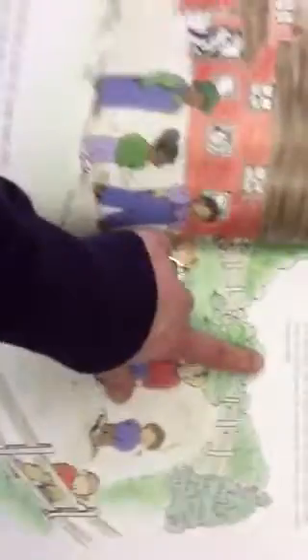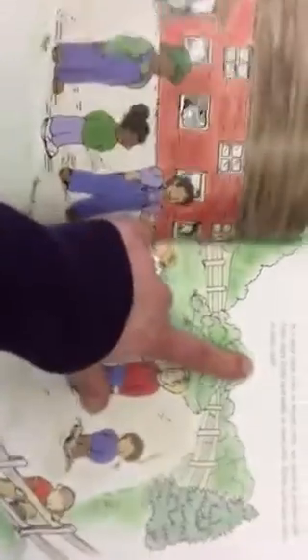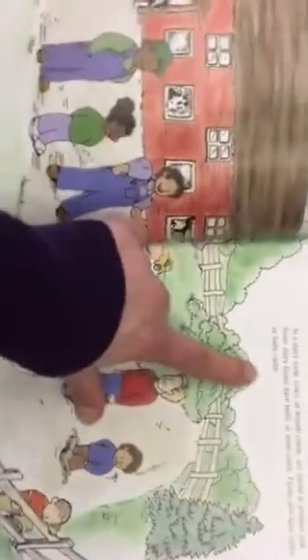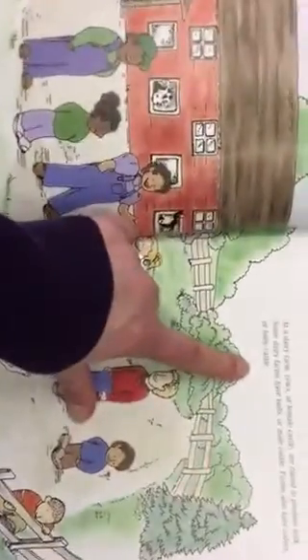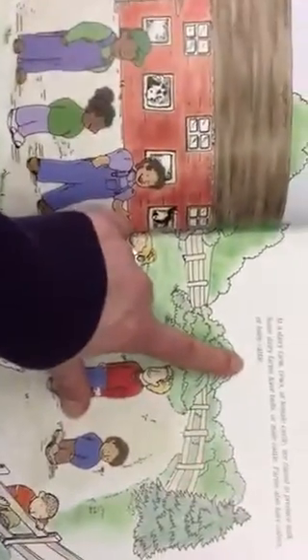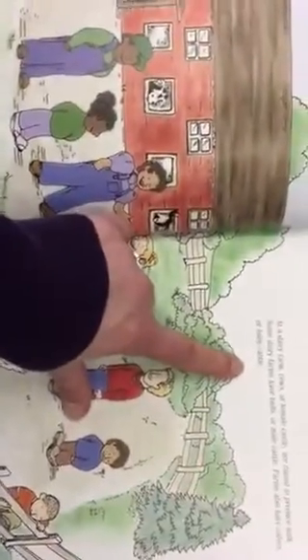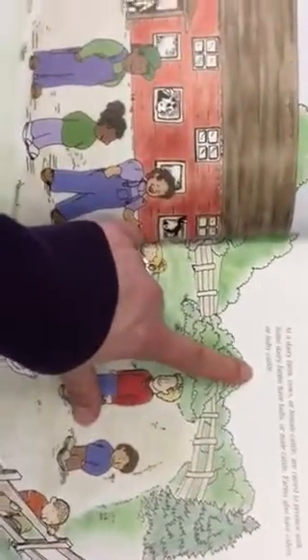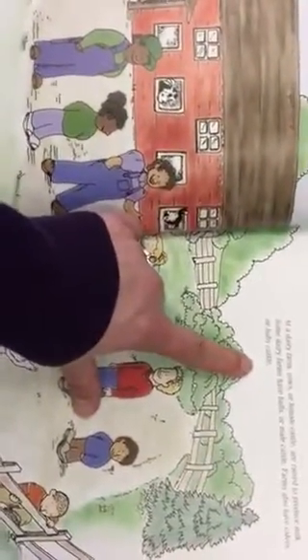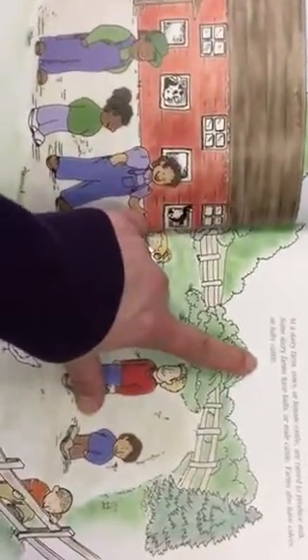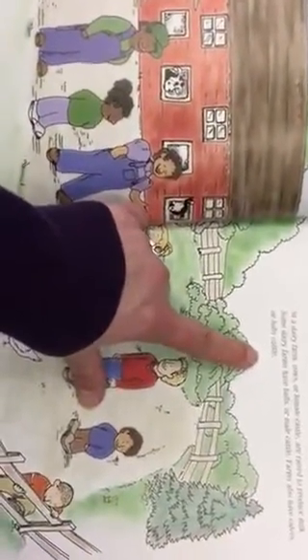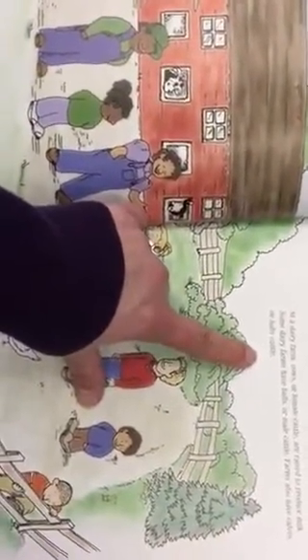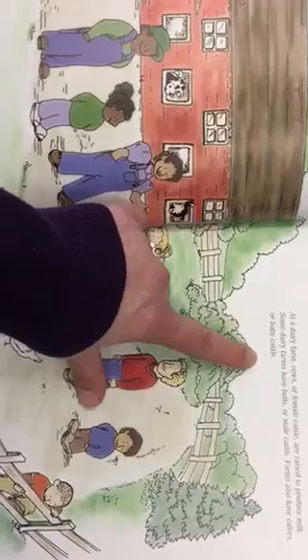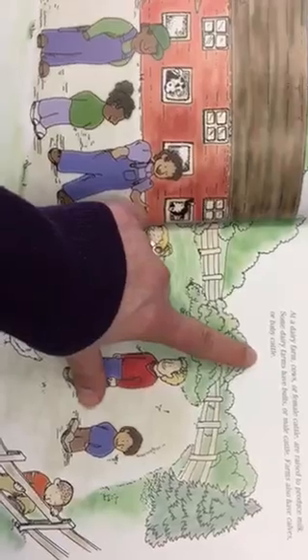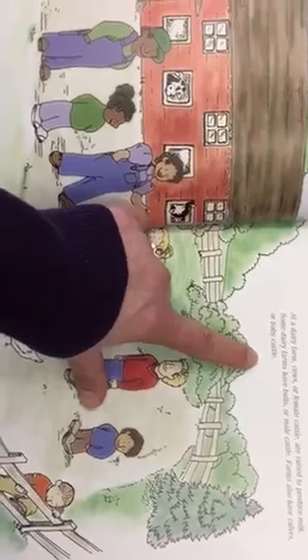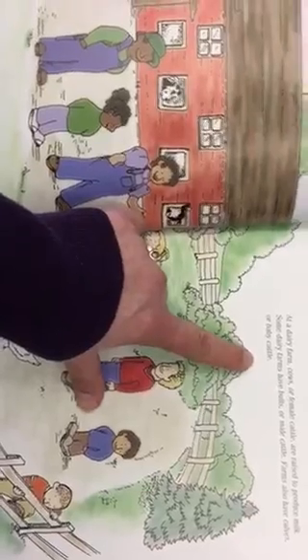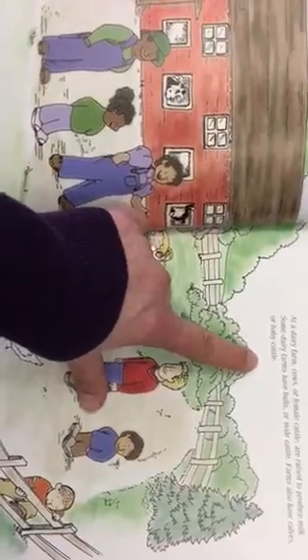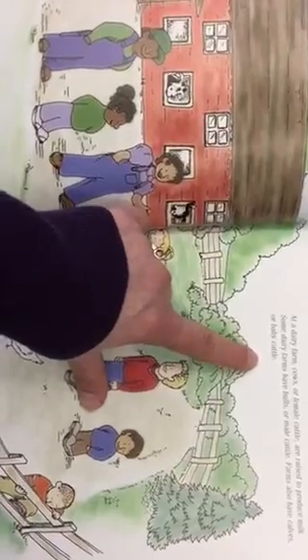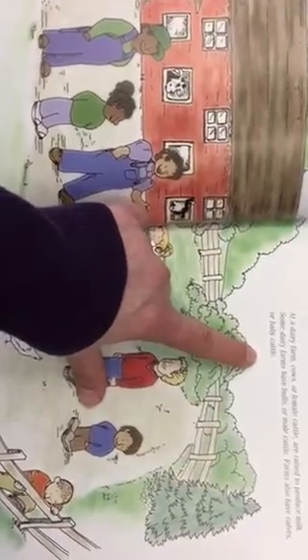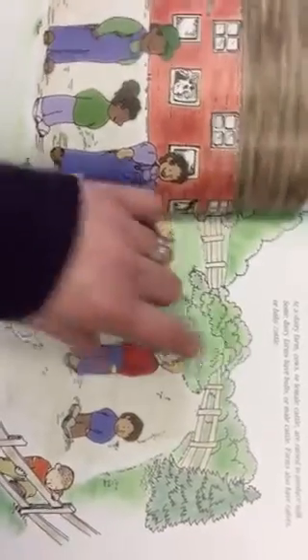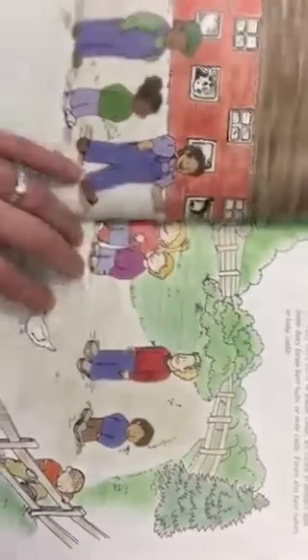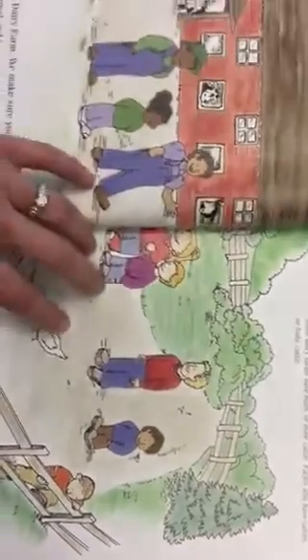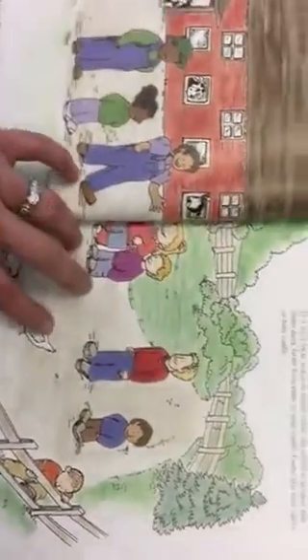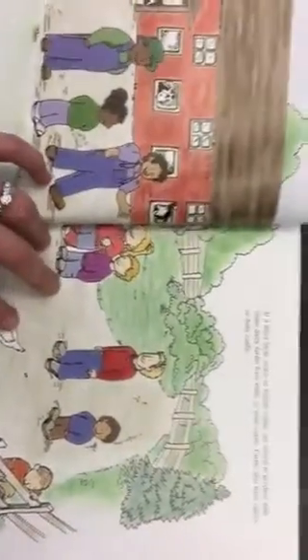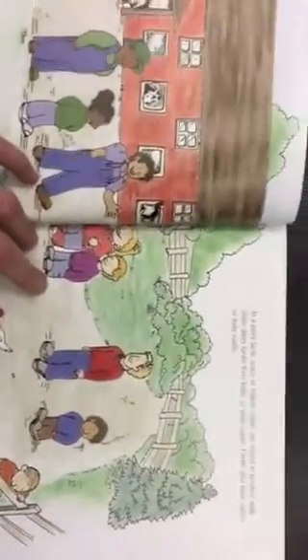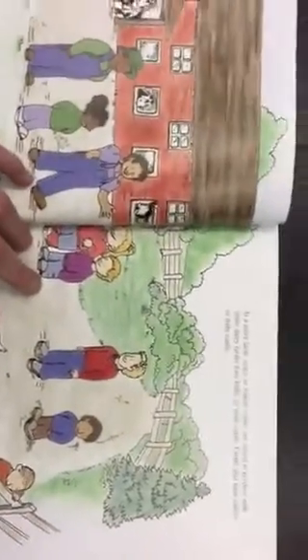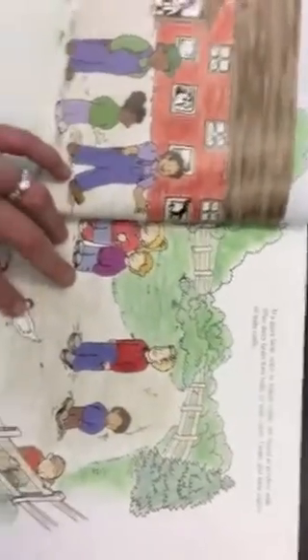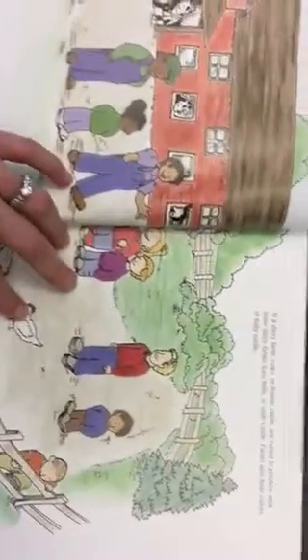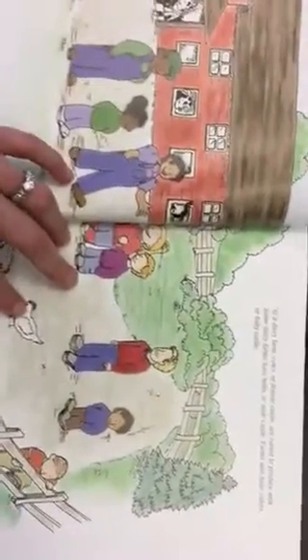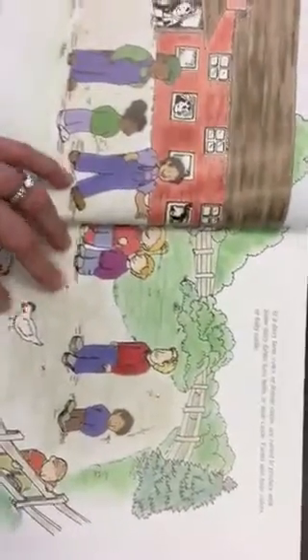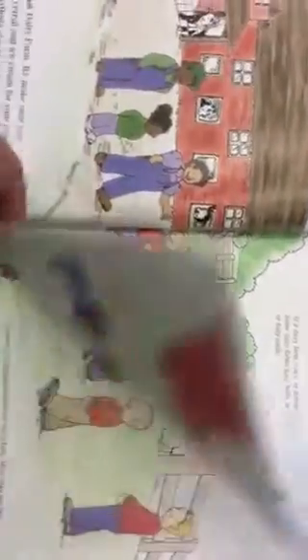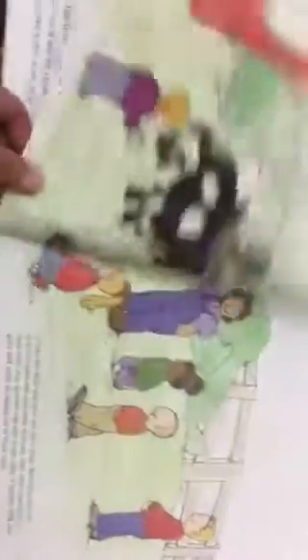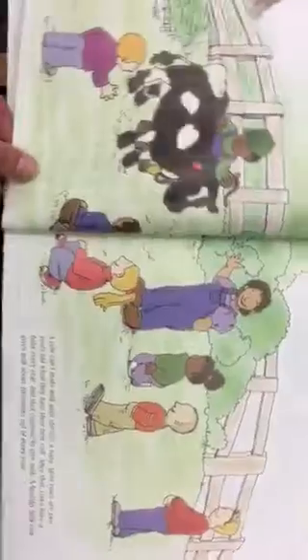At a dairy farm, cows or female cattle are raised to produce milk. Some dairy farms have bulls or male cattle. Farms also have calves or baby cattle.